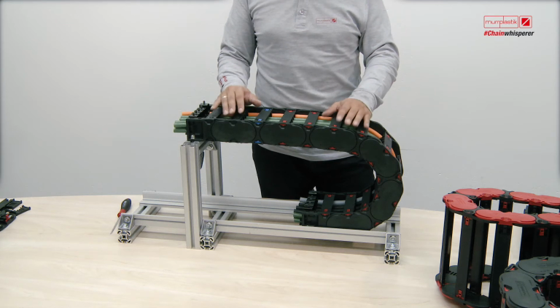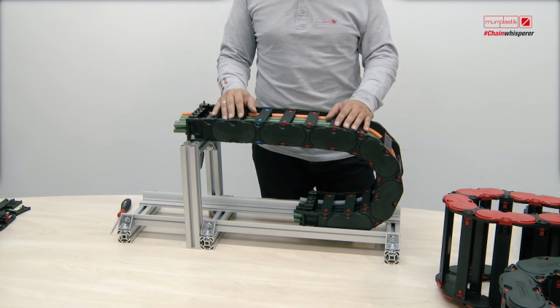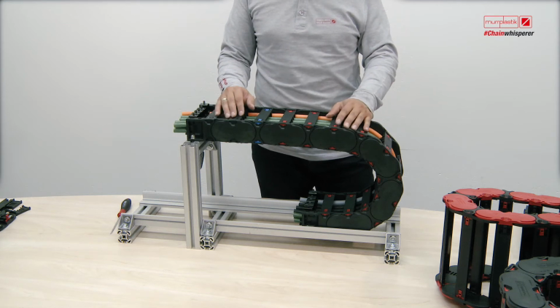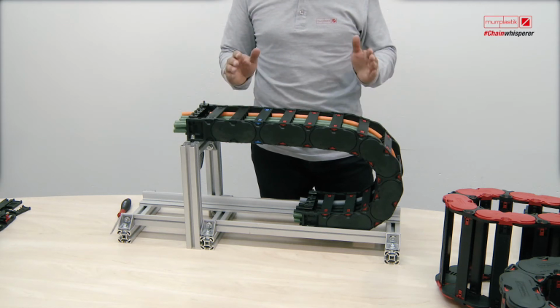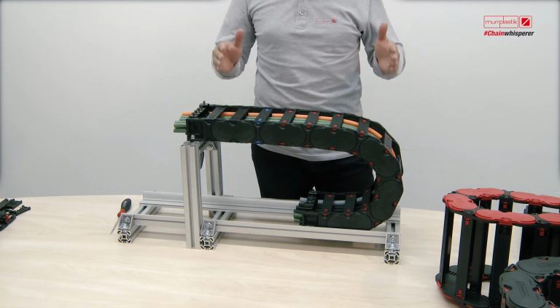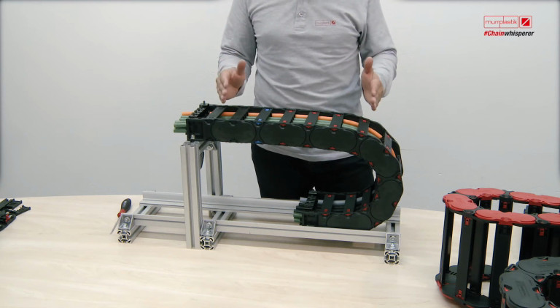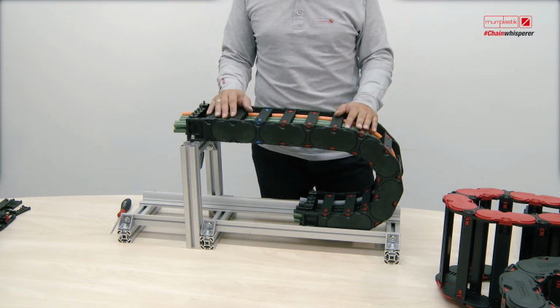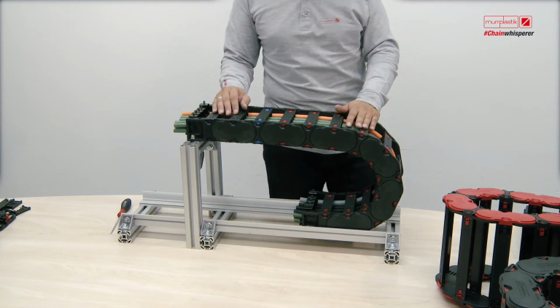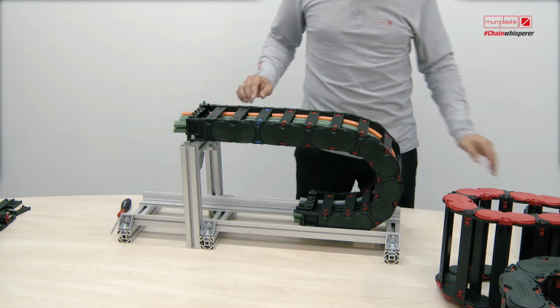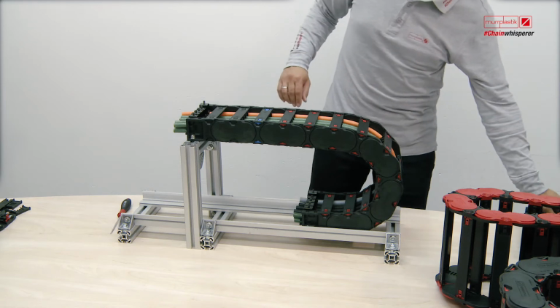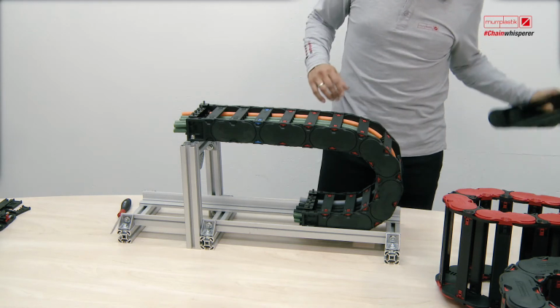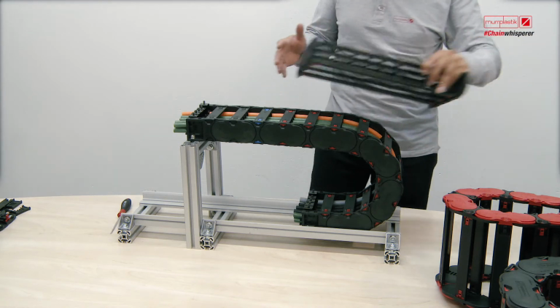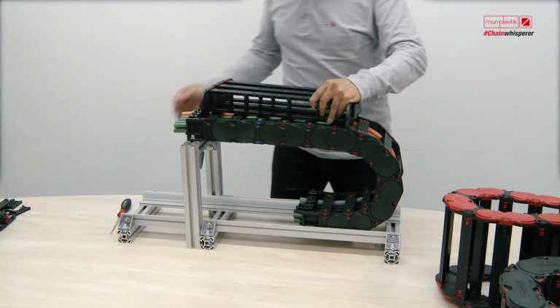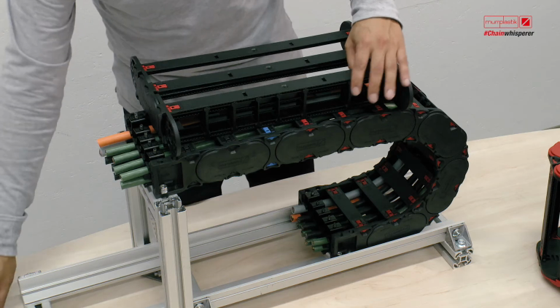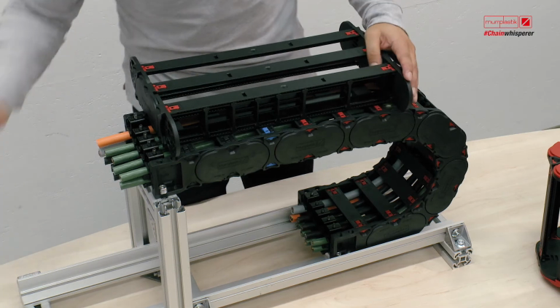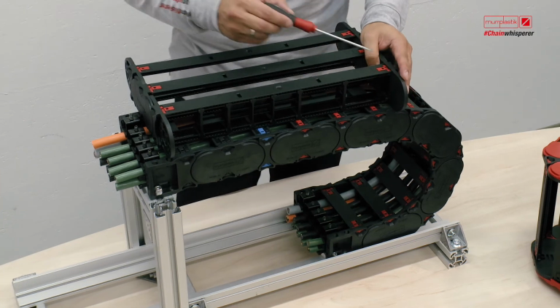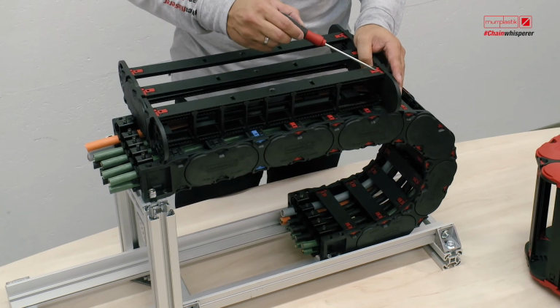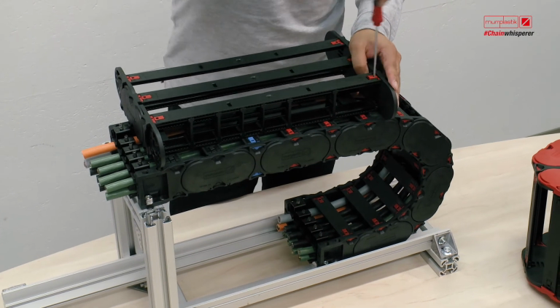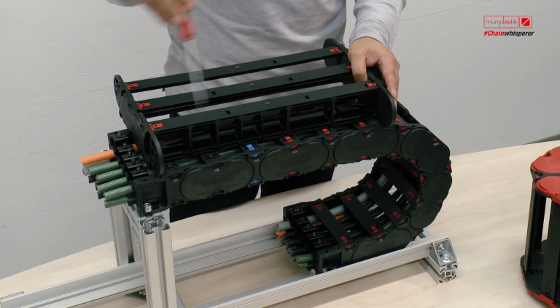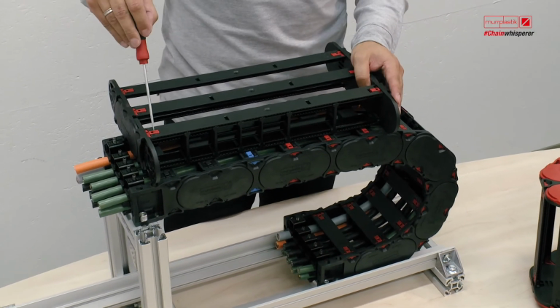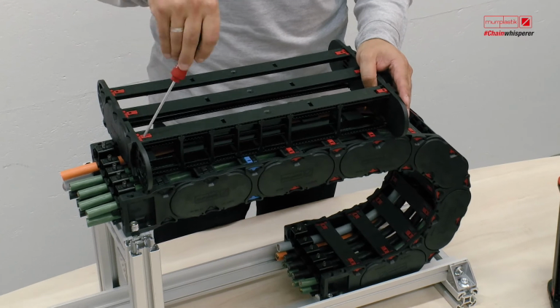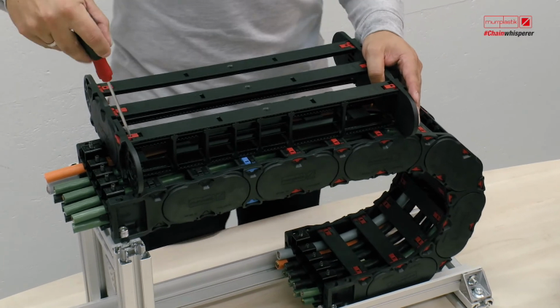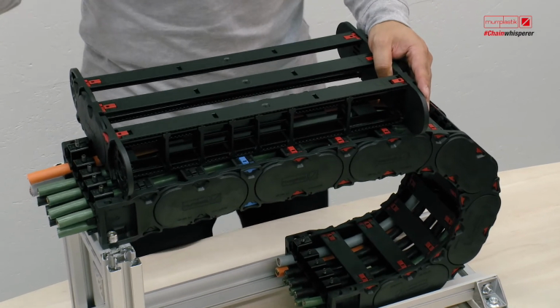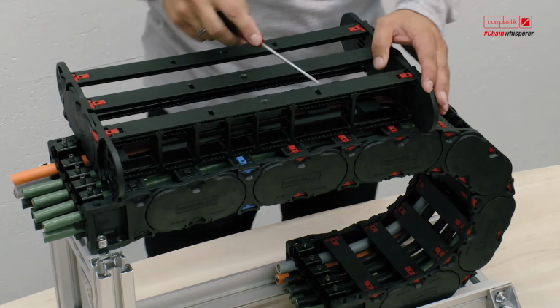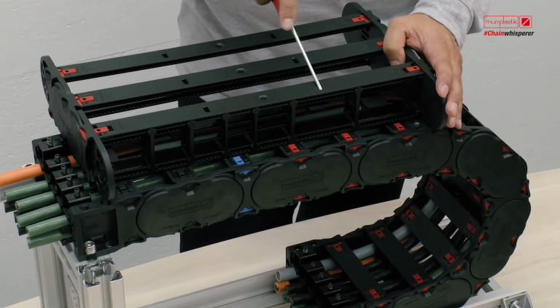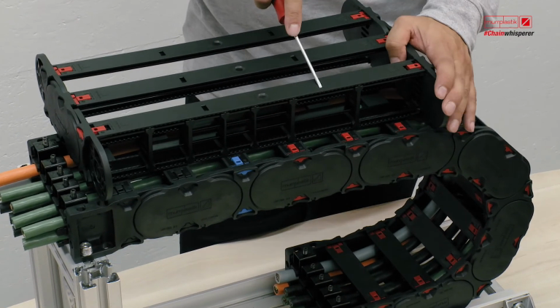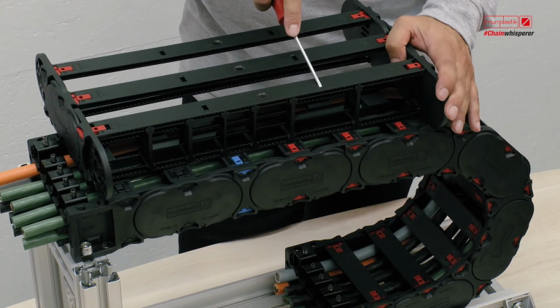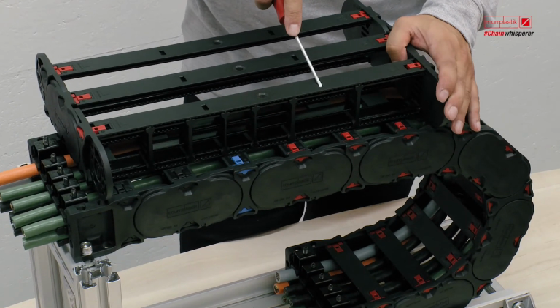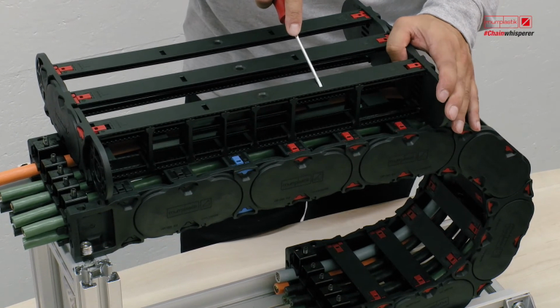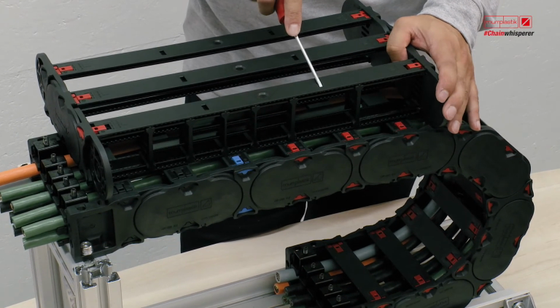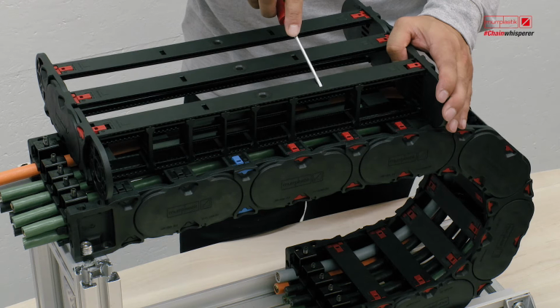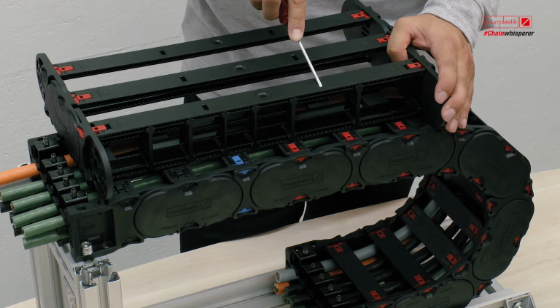And now we should have a look at a very large energy chain. And now you can see that I can open the energy chain with only one move.